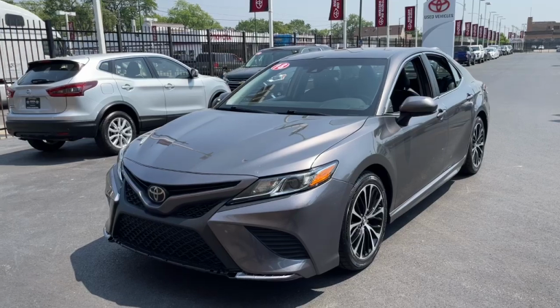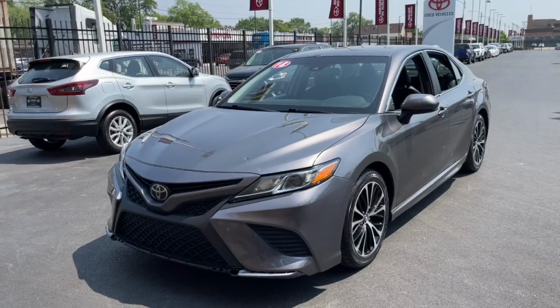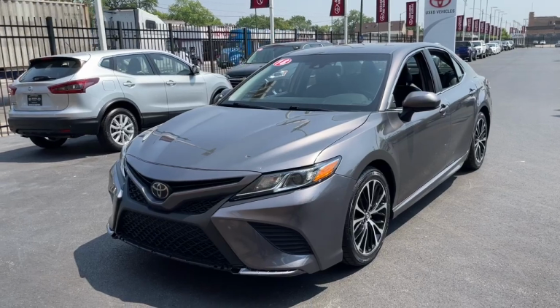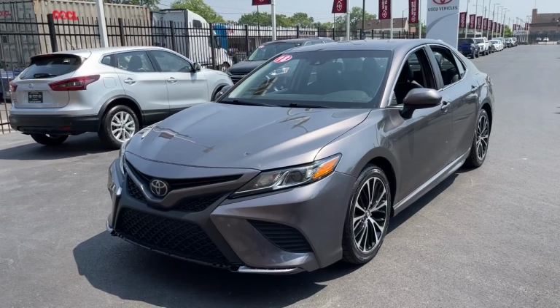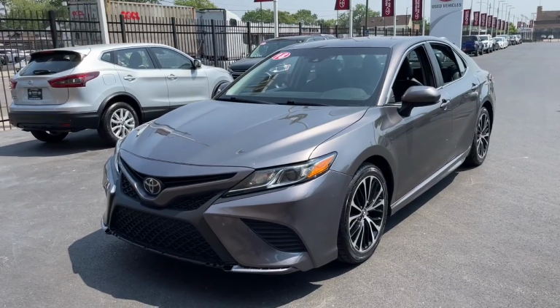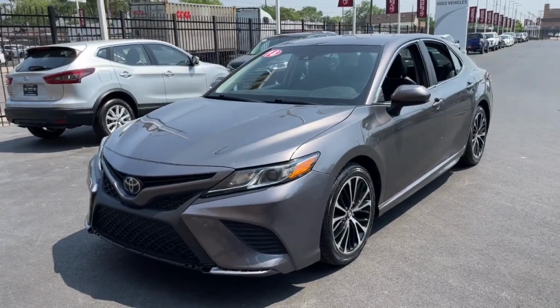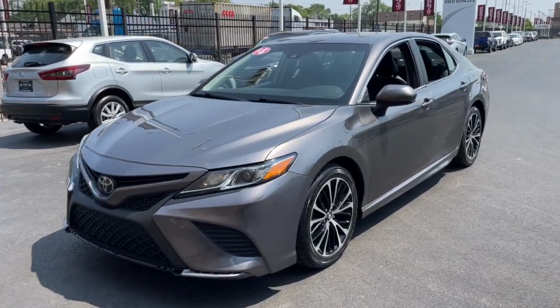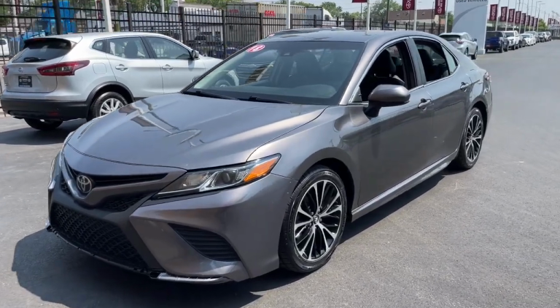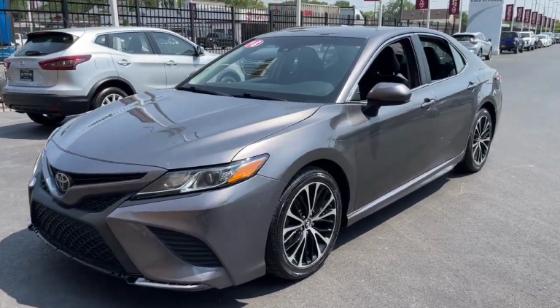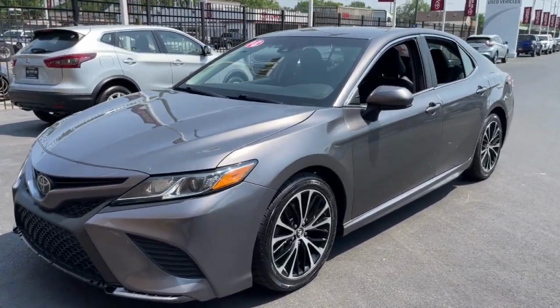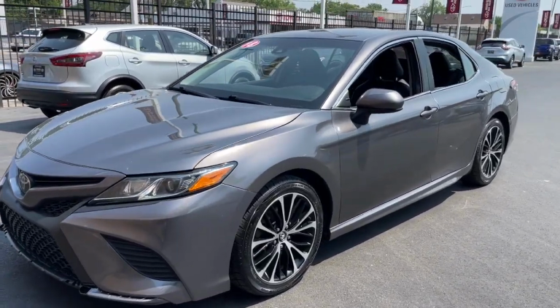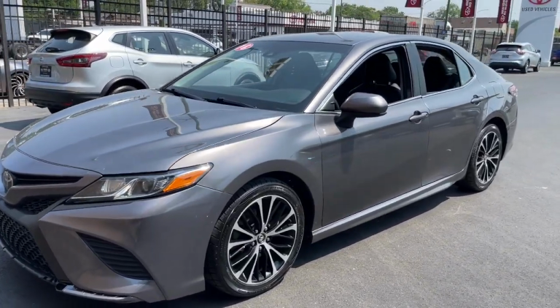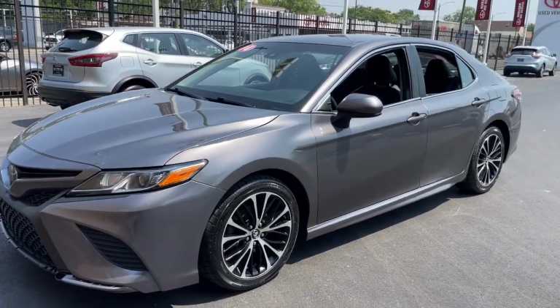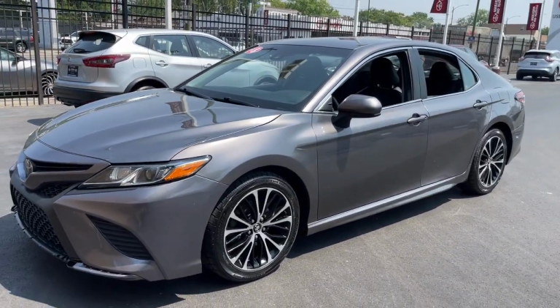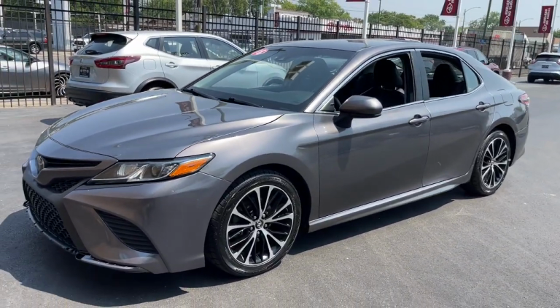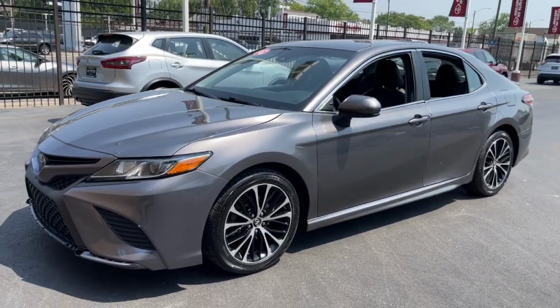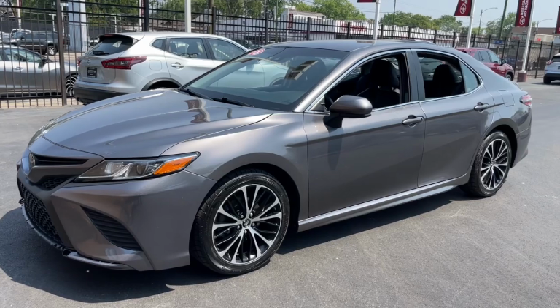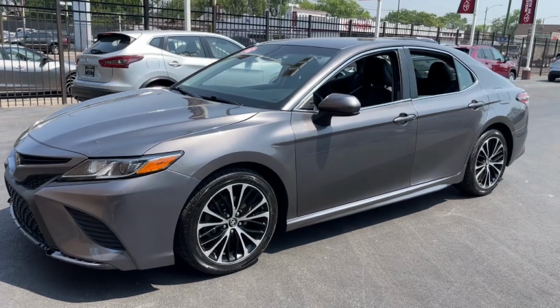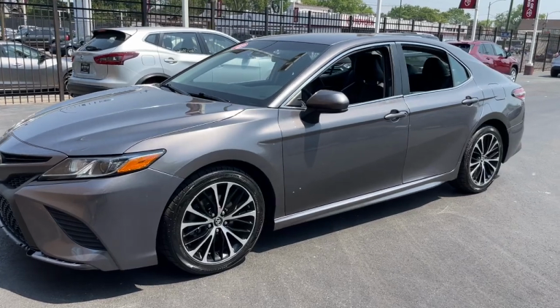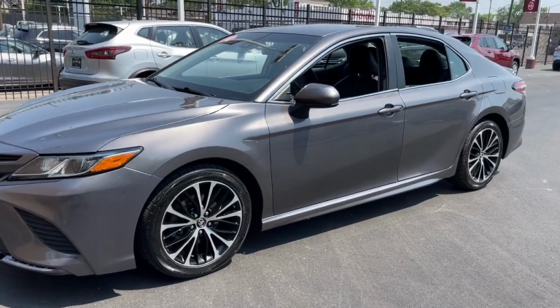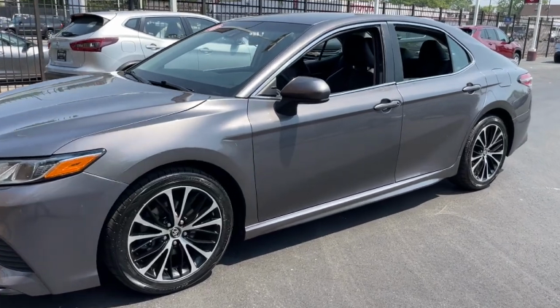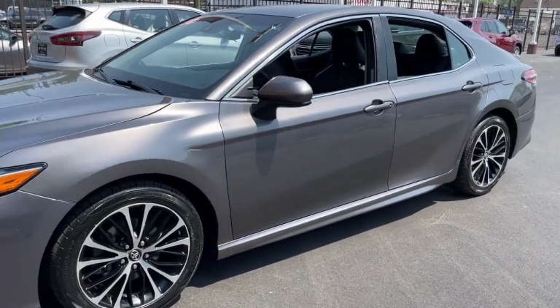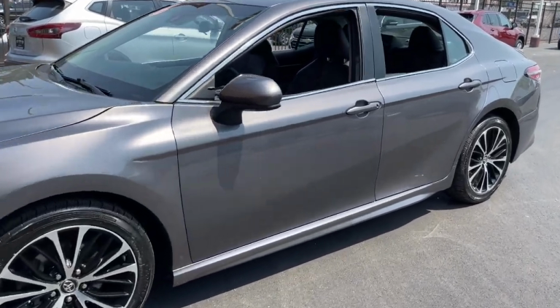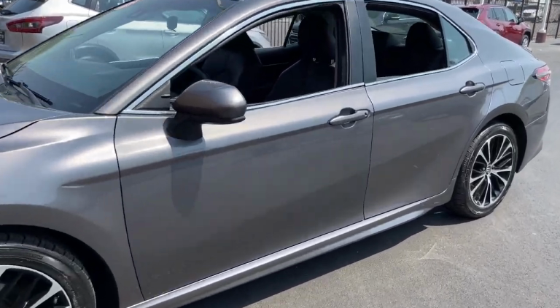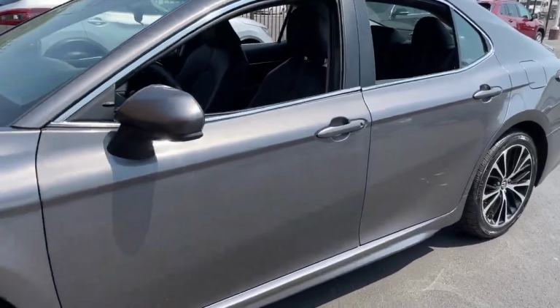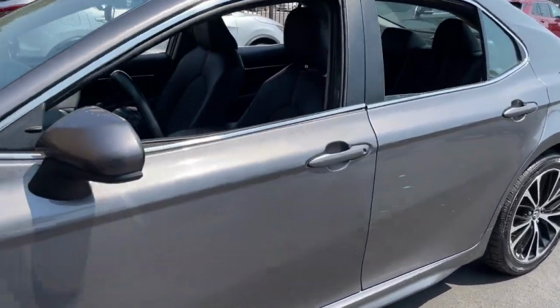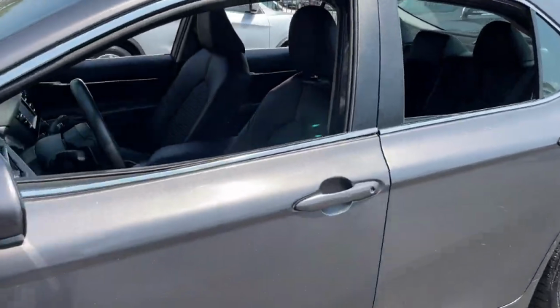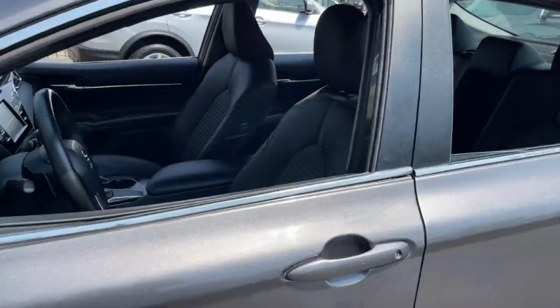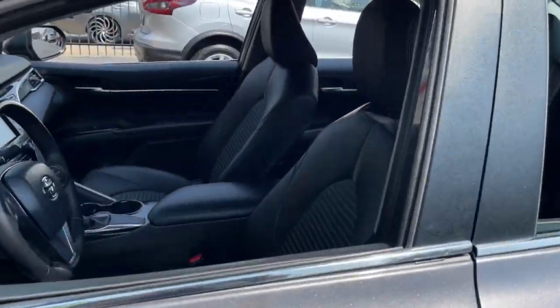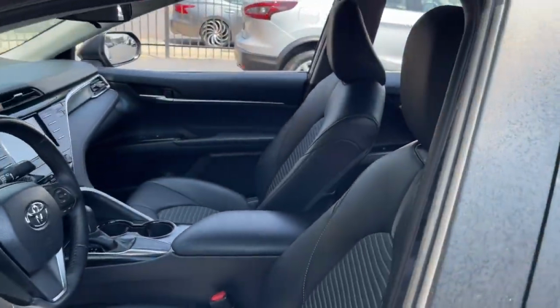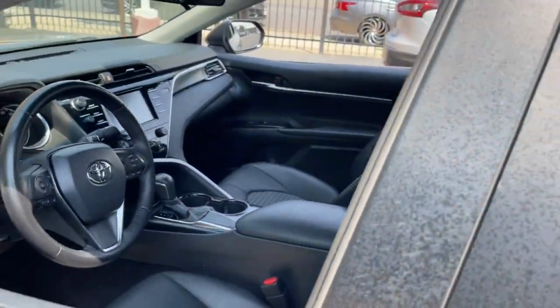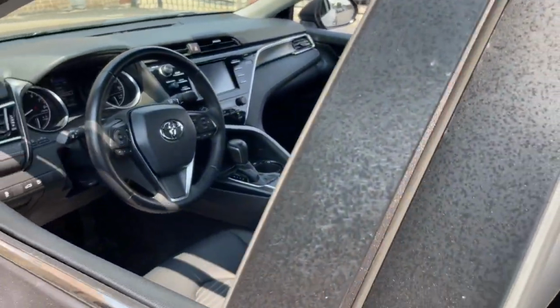Take a moment to check out the 2018 Toyota Camry. With less than 100,000 miles on the odometer, this vehicle stands out from the rest.